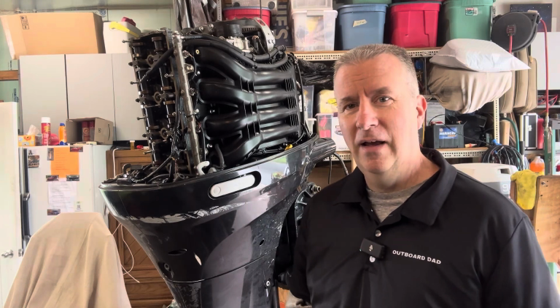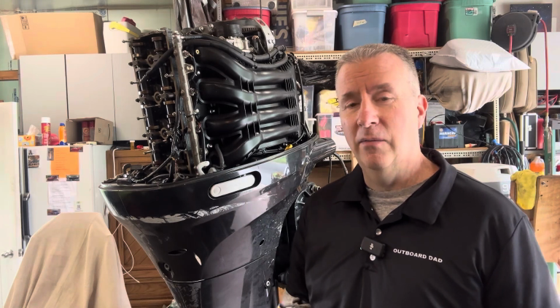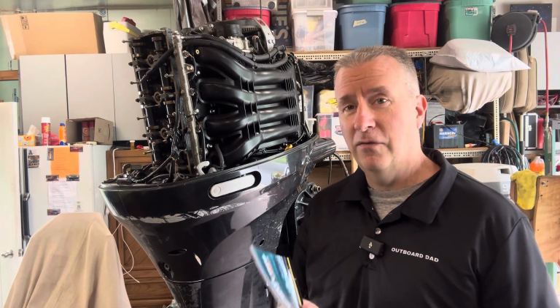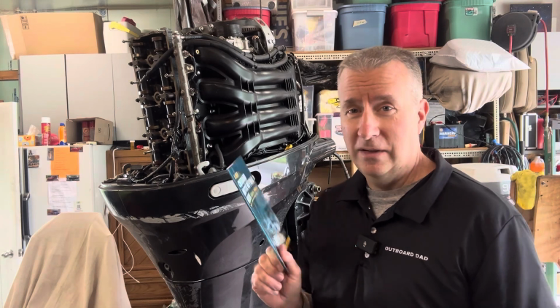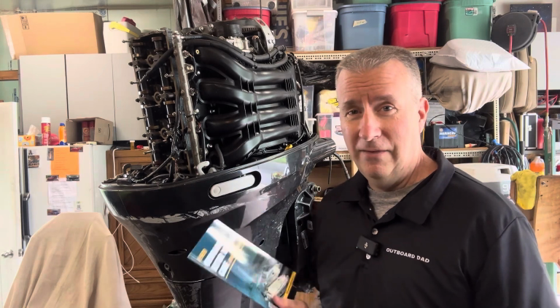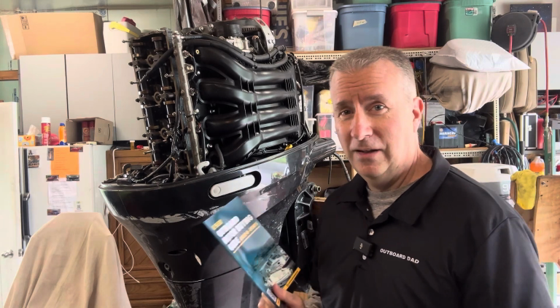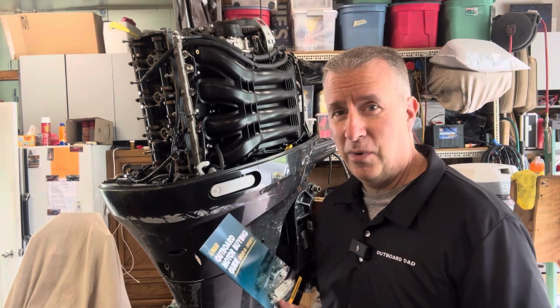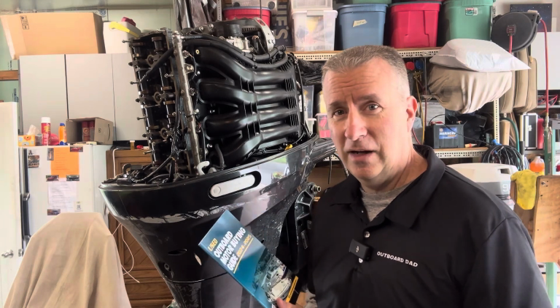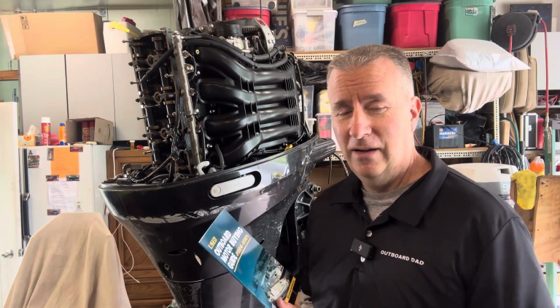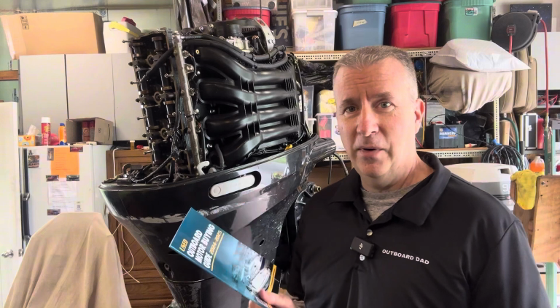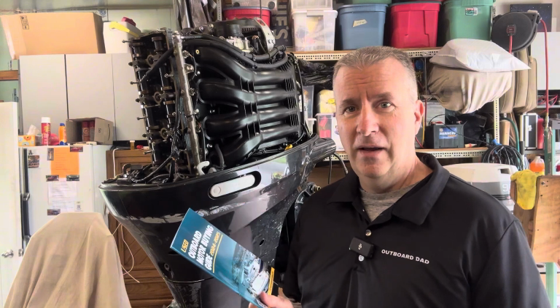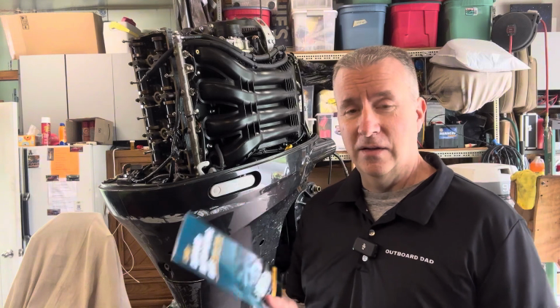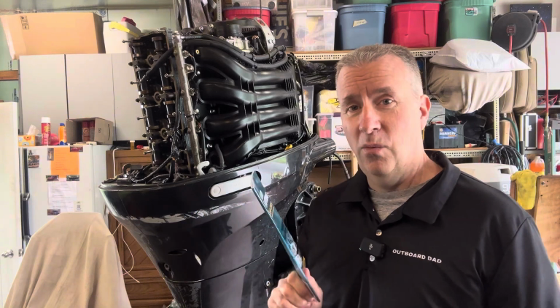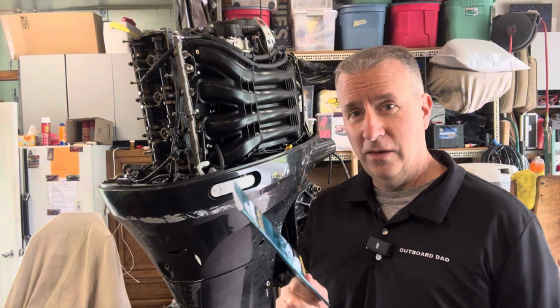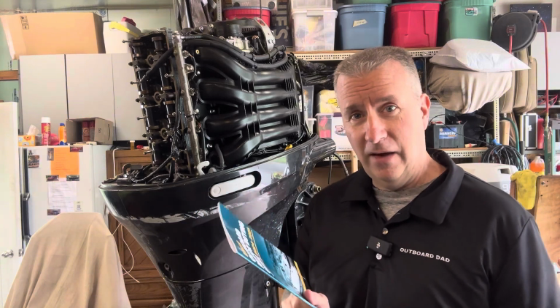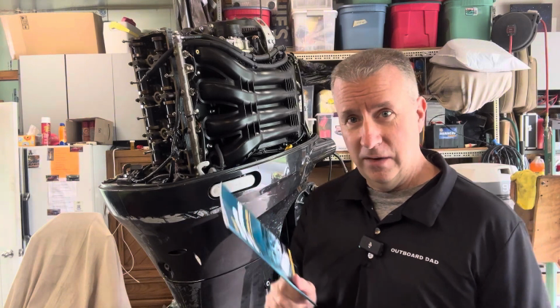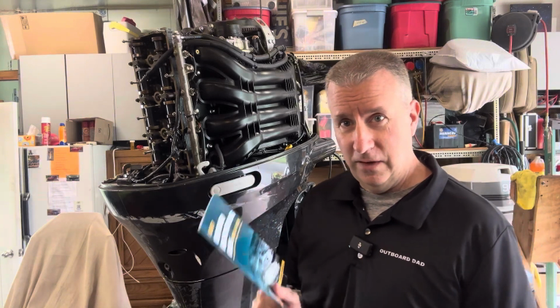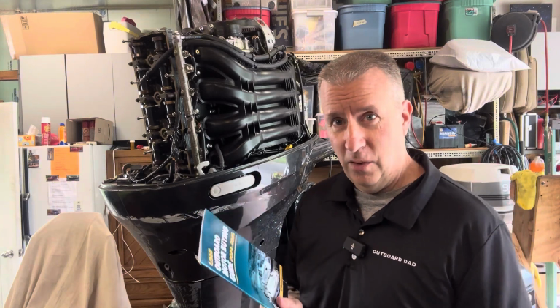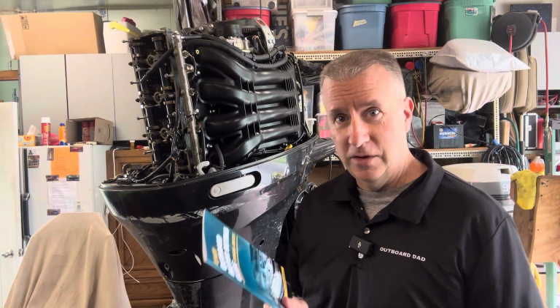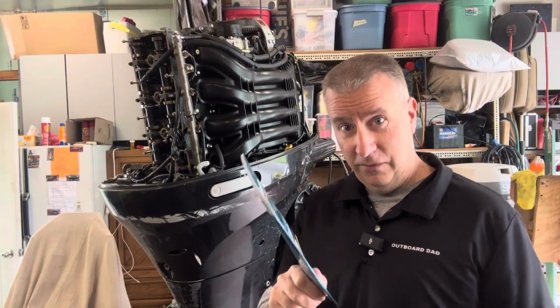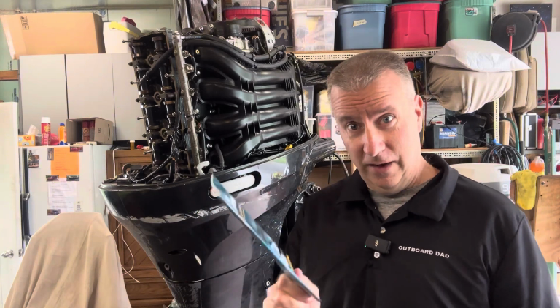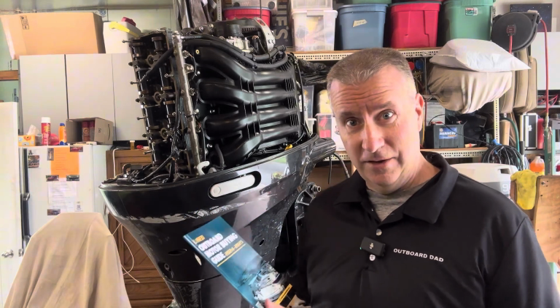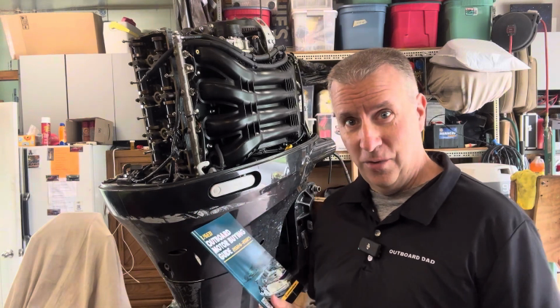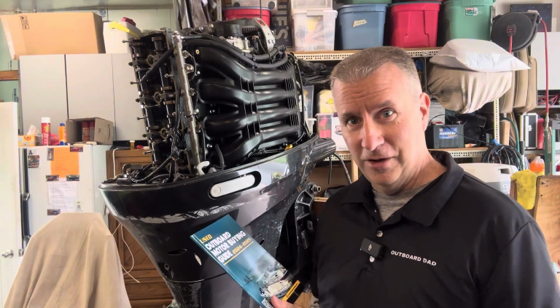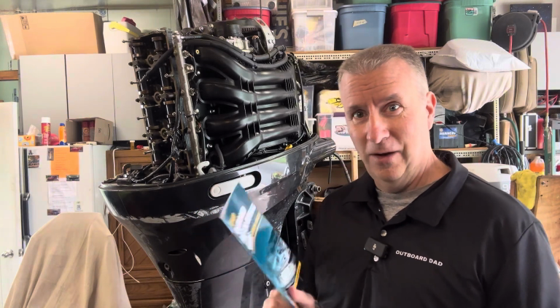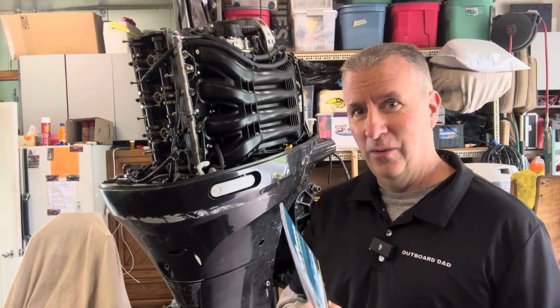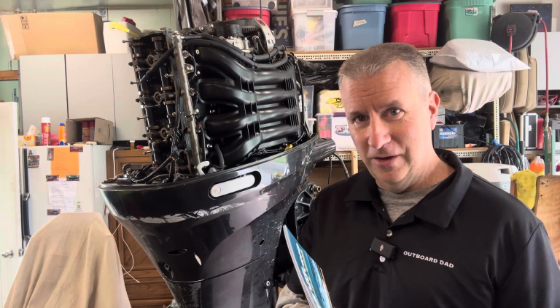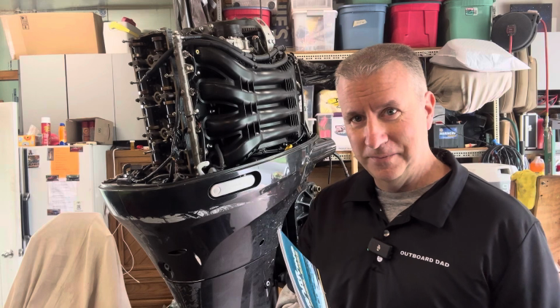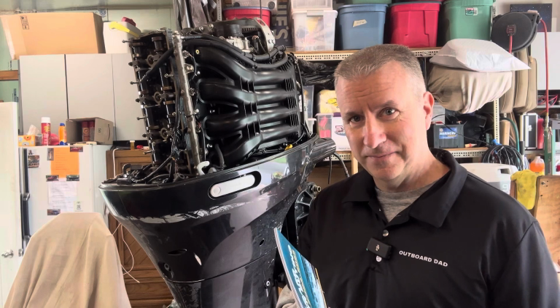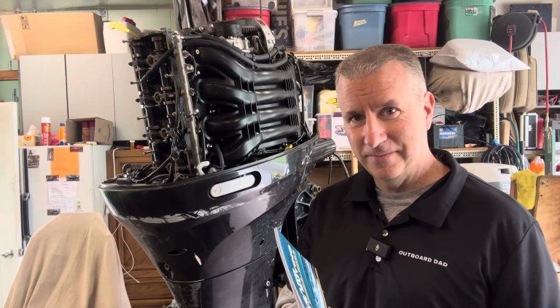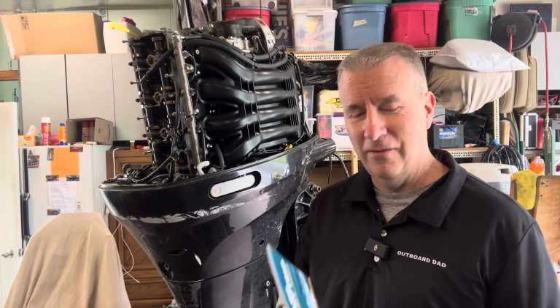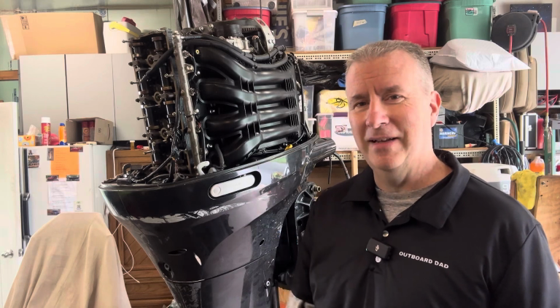We look forward to diving into this project deeper and seeing what the value is of these motors if you're in this situation, and what we should do. Have a great day.